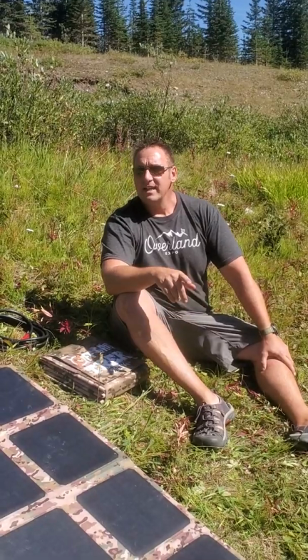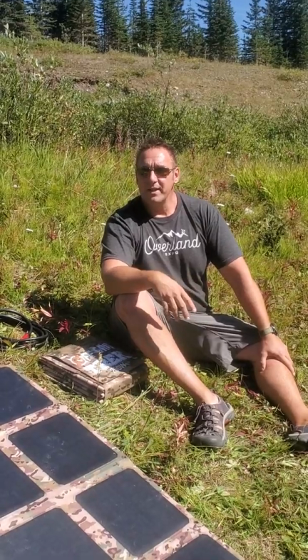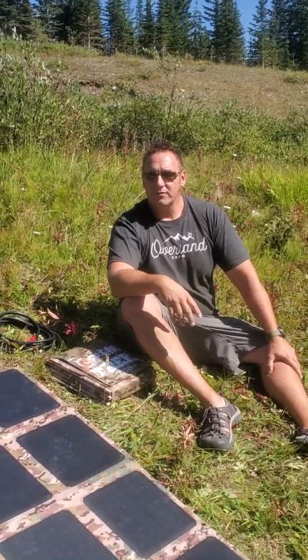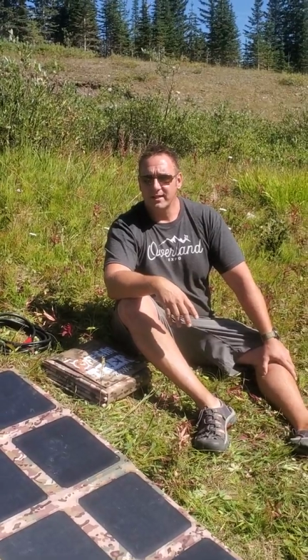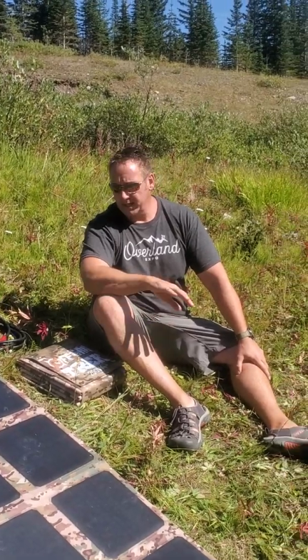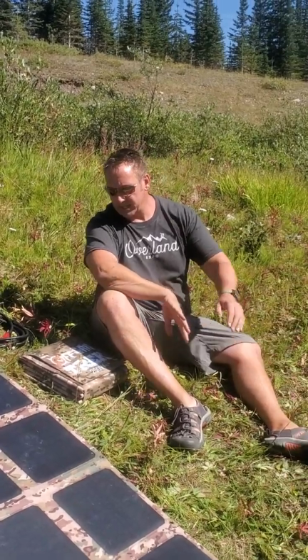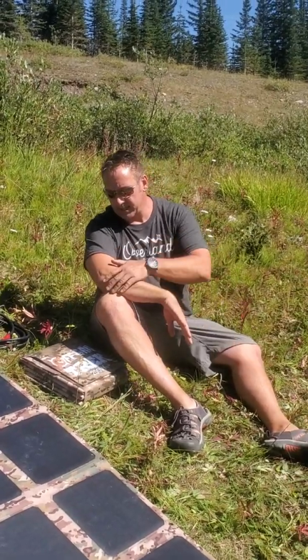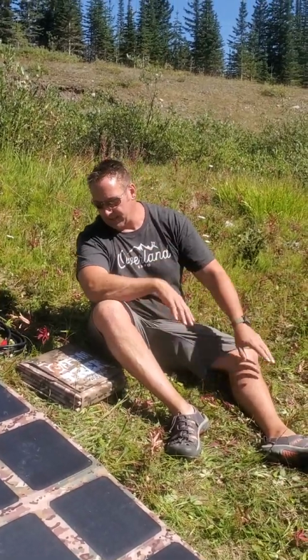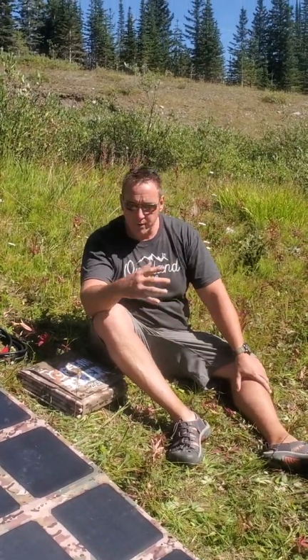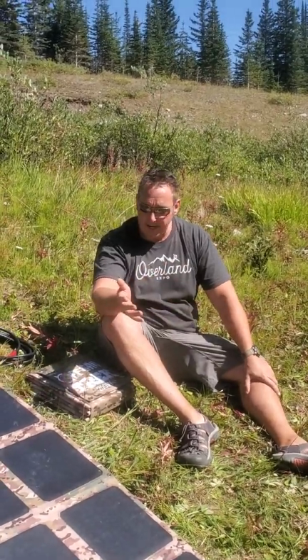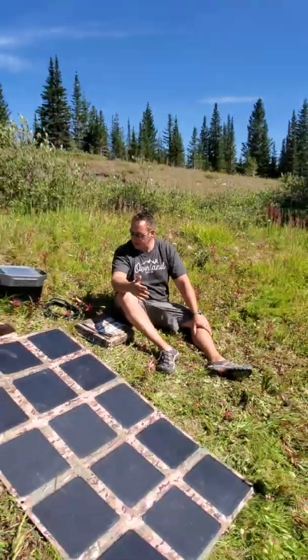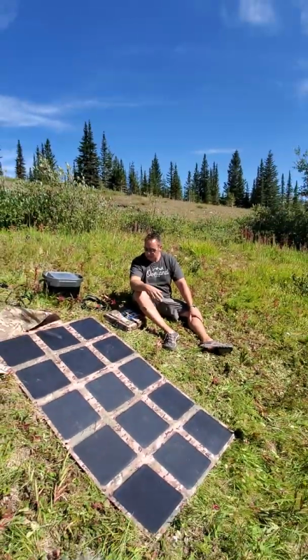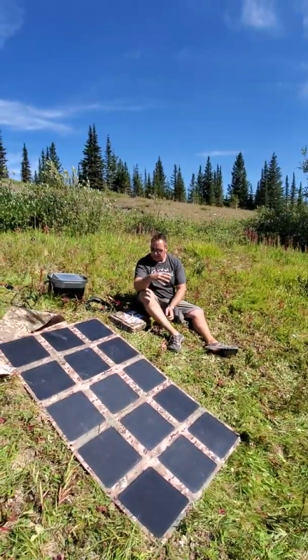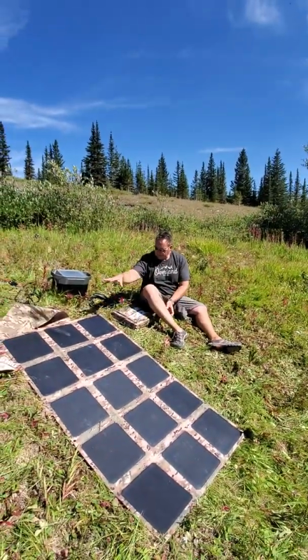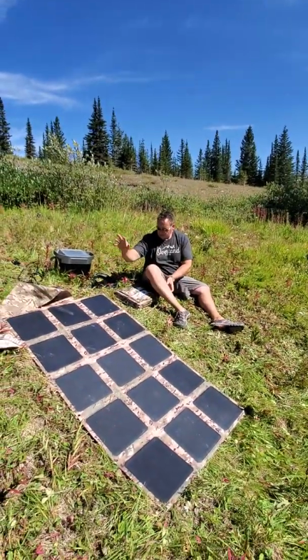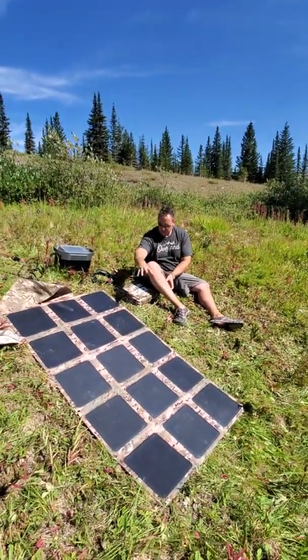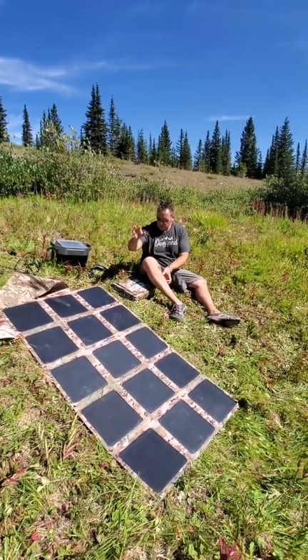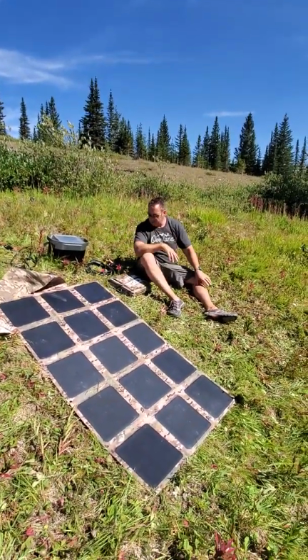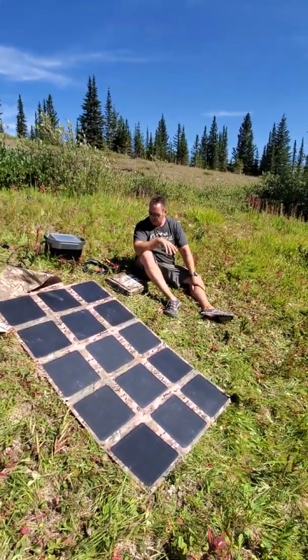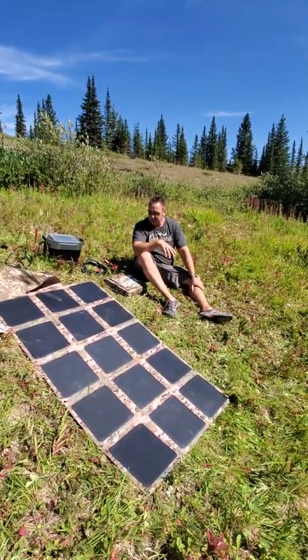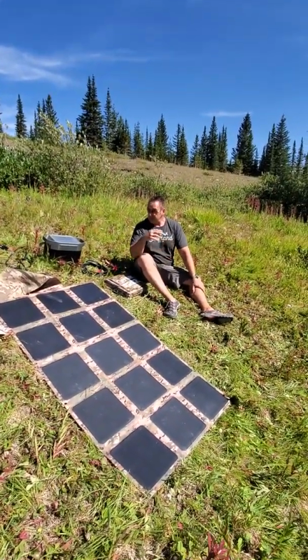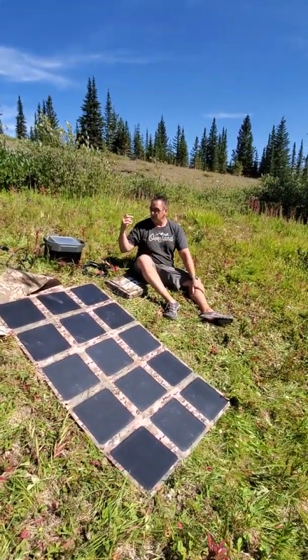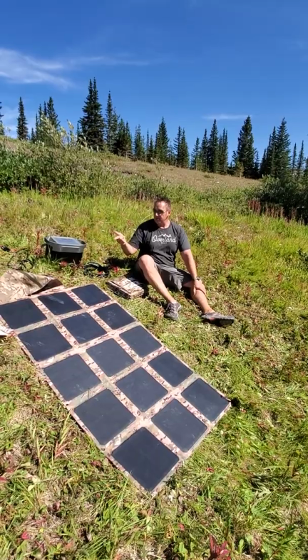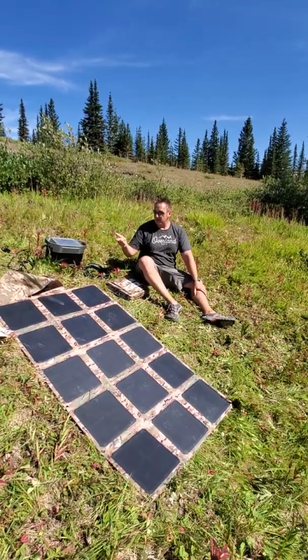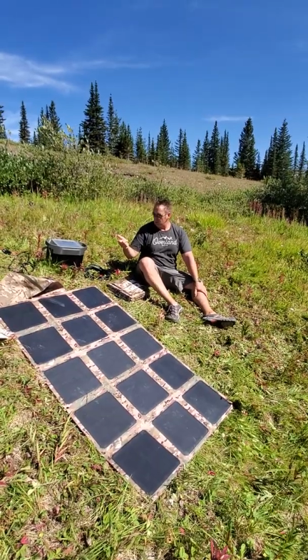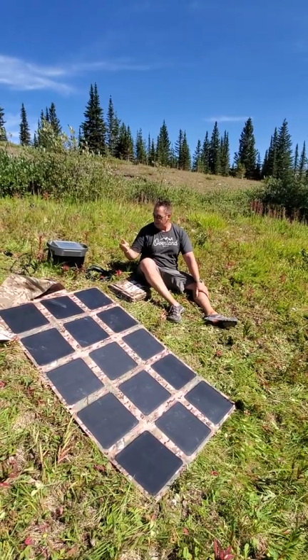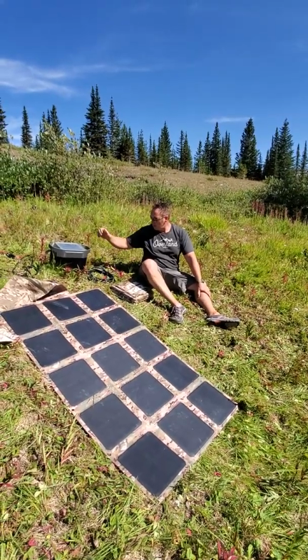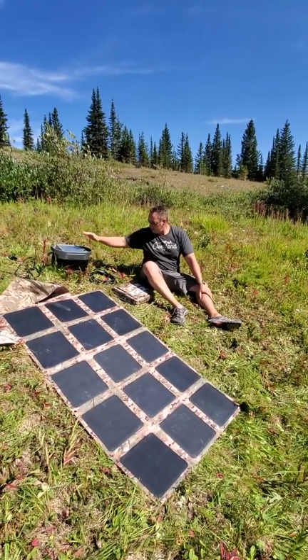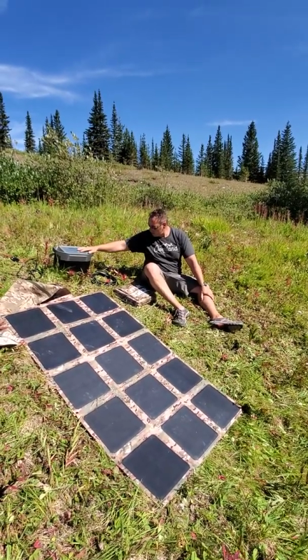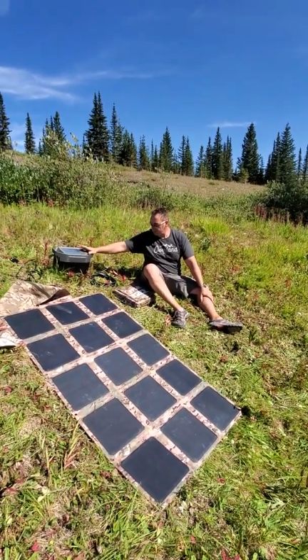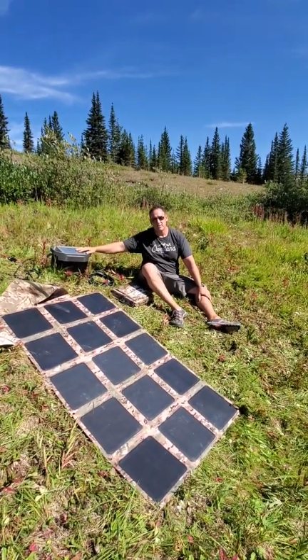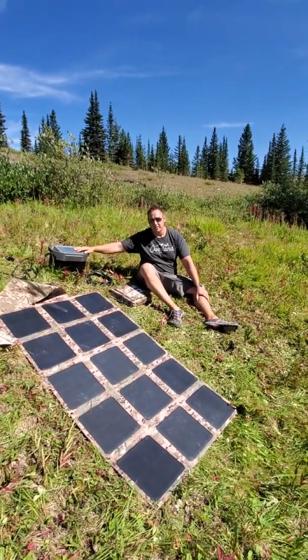Hey guys, Rennie here with Off Grid Trek. Just wanted to give you guys an idea, show you one of the packages we offer. This one's my demo model, so it's got dog footprints and everything all over it. But either way, this is our 200 watt solar blanket along with the EcoFlow generator and all the cables that come with it.